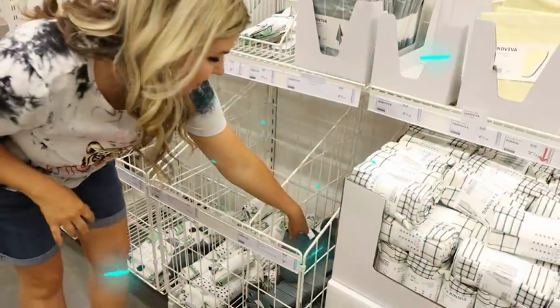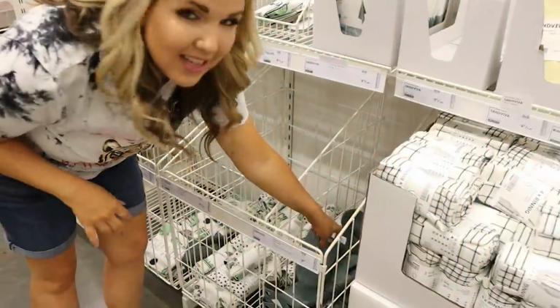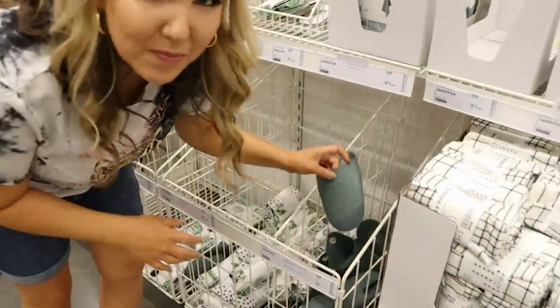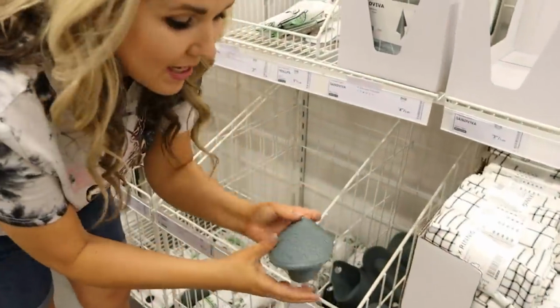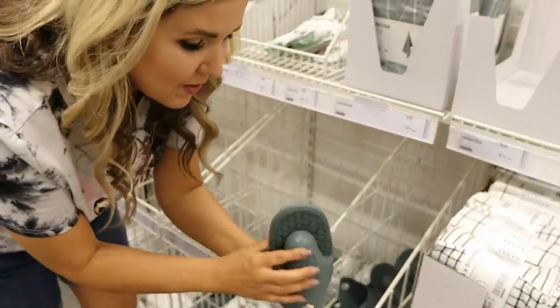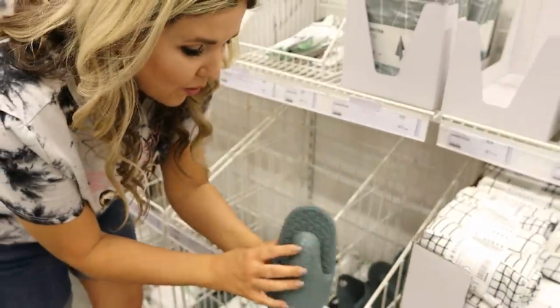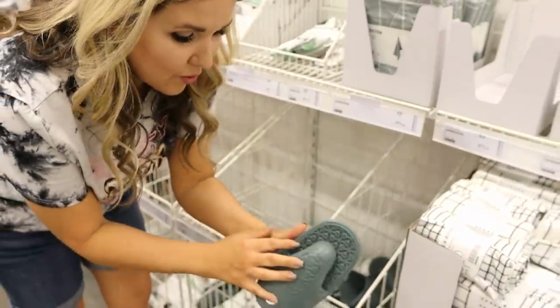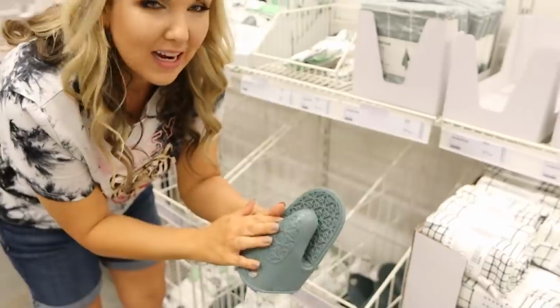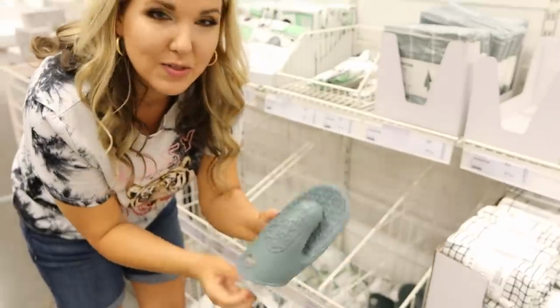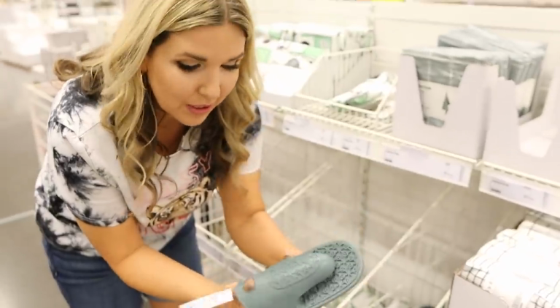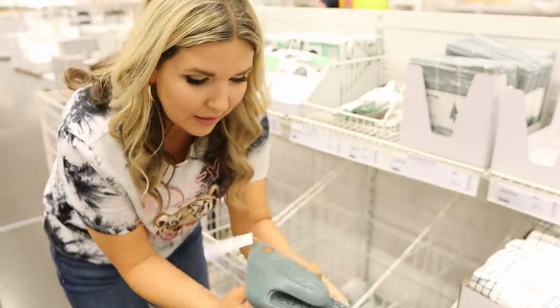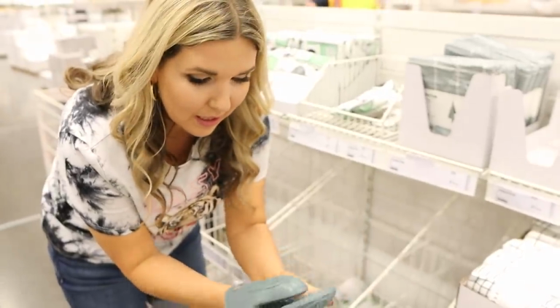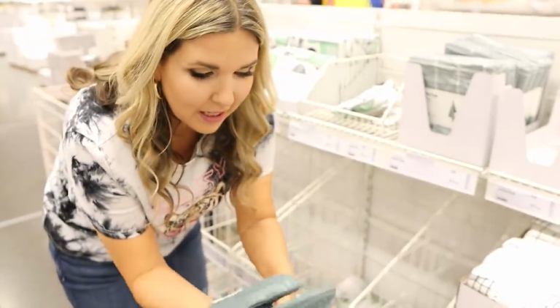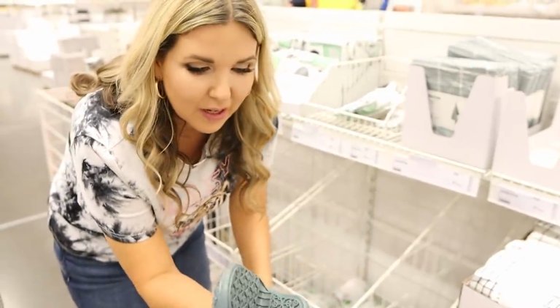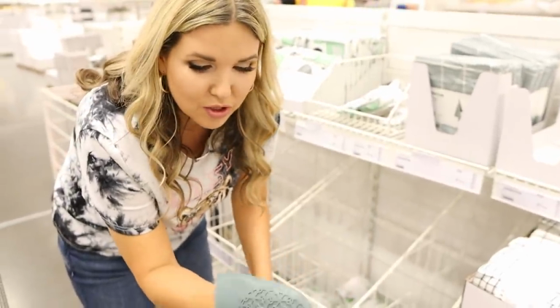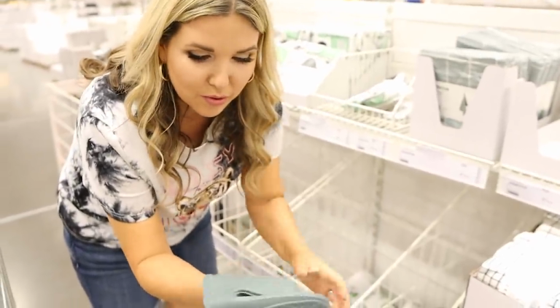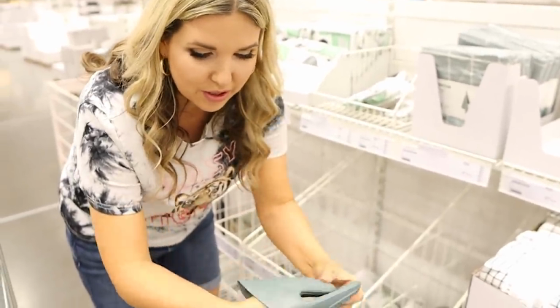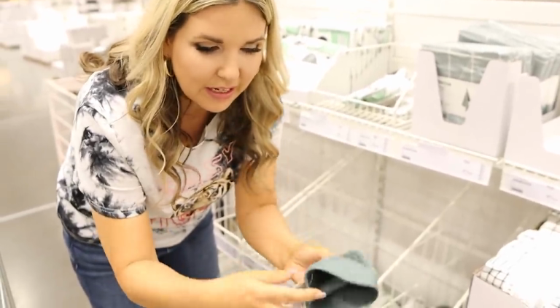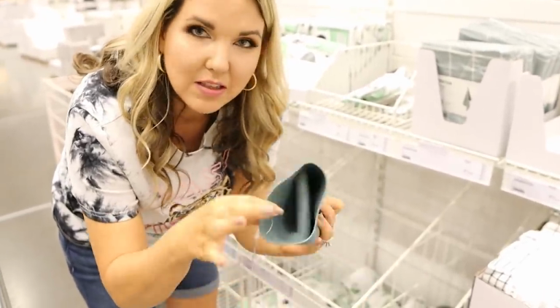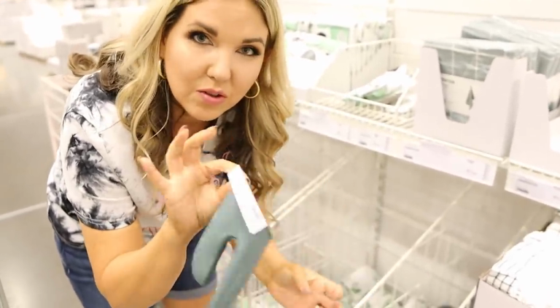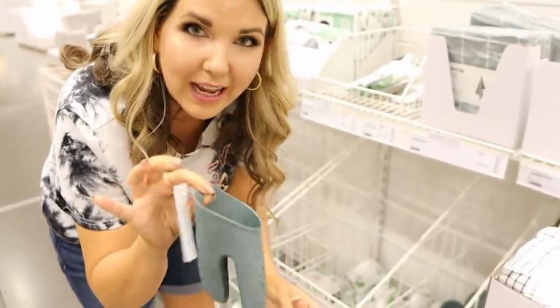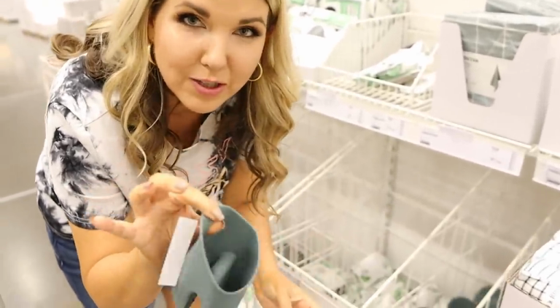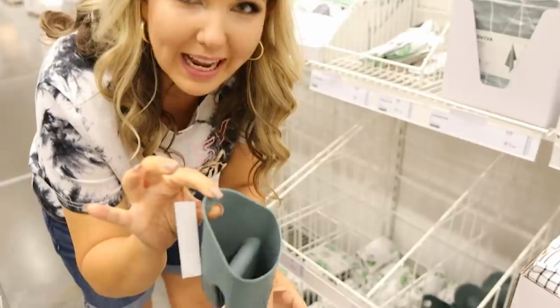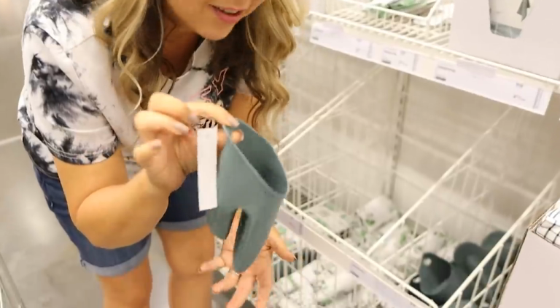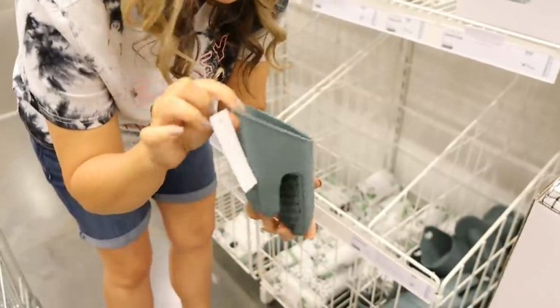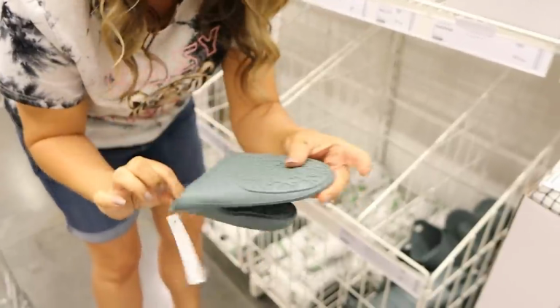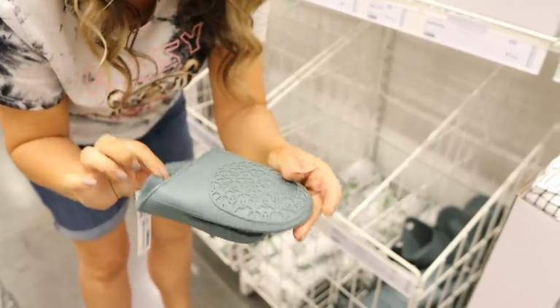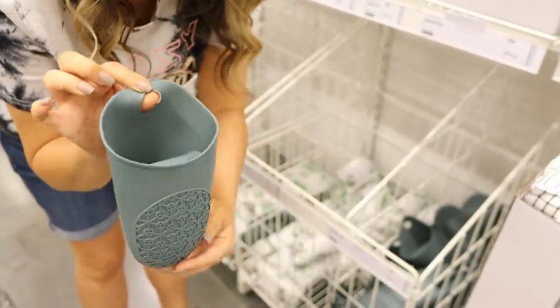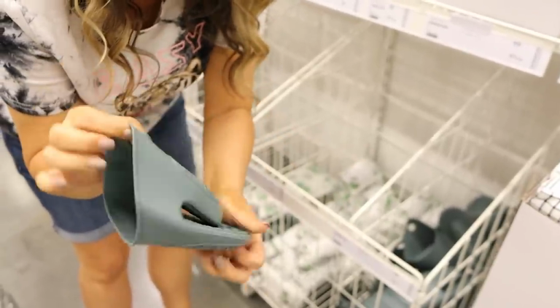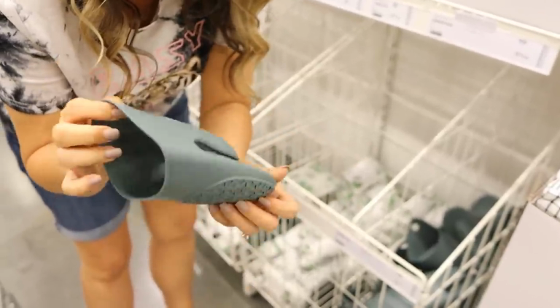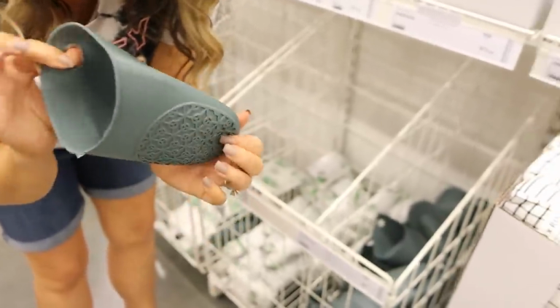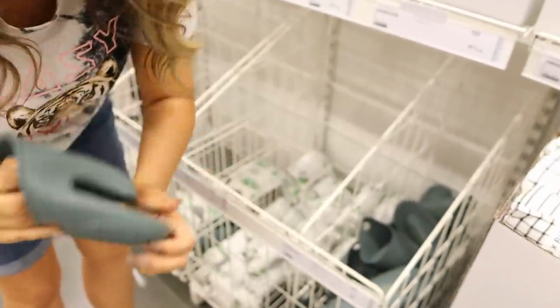This oven mitt is so cute! It's $3.99, it works really well, and it has a little hanger so you can hang it on a hook. Really cute — we're gonna get this.